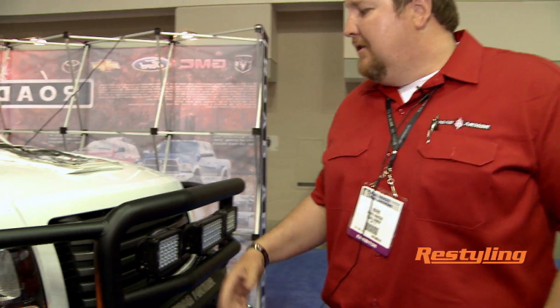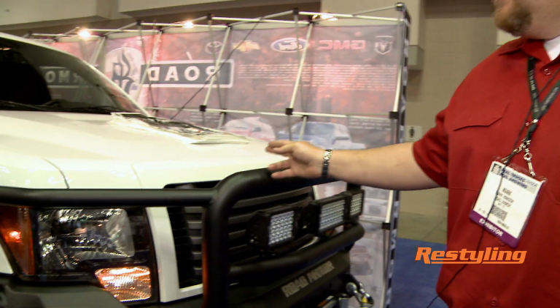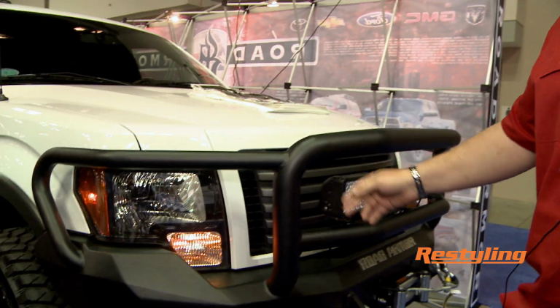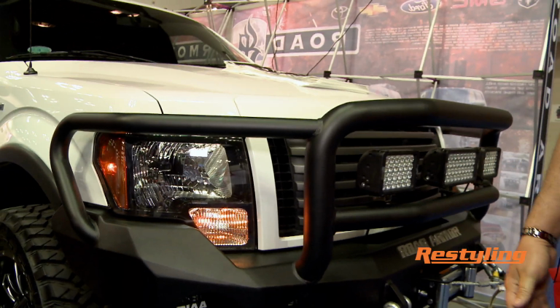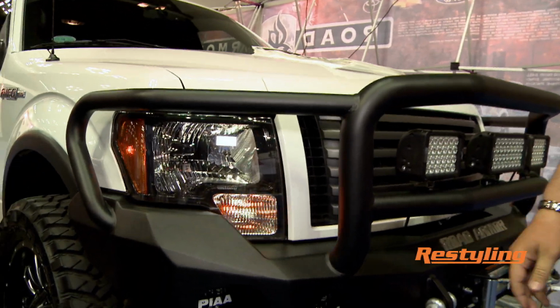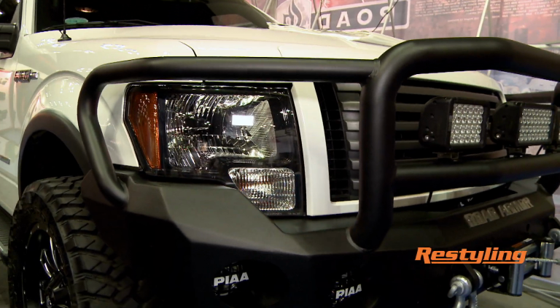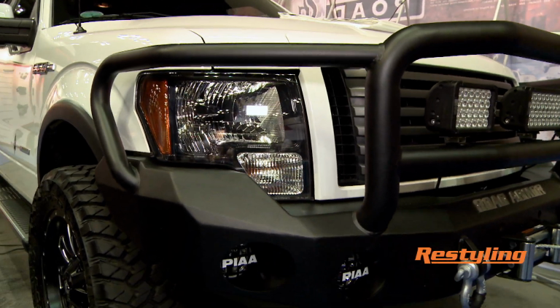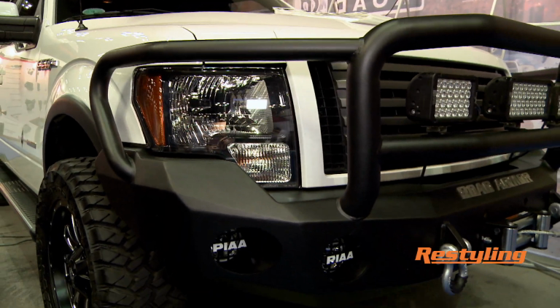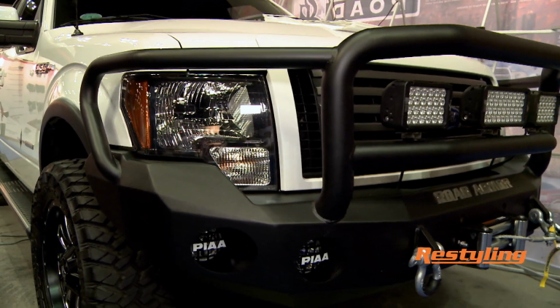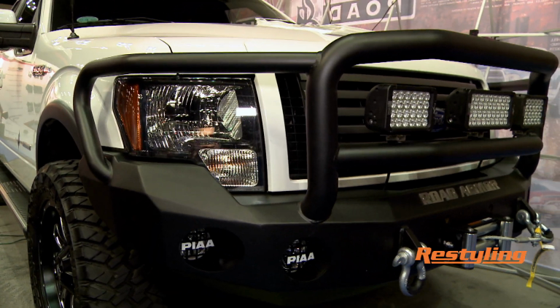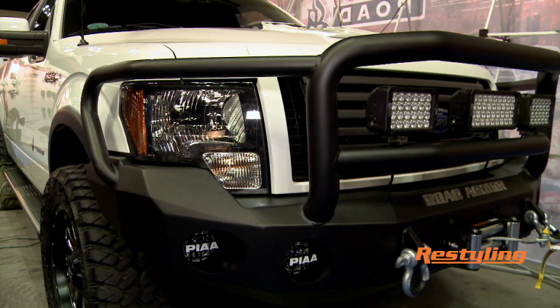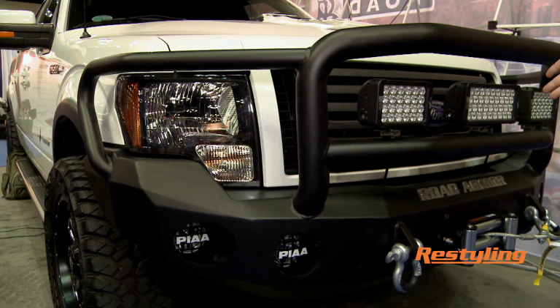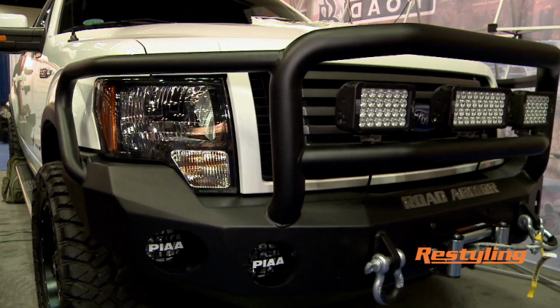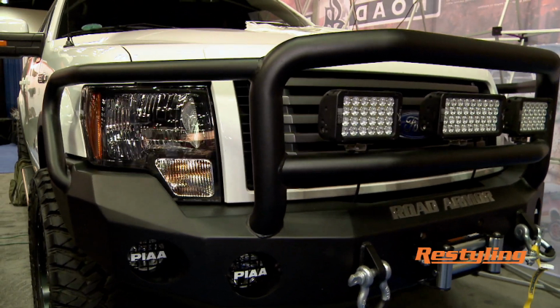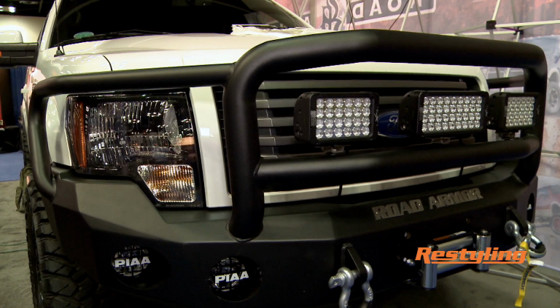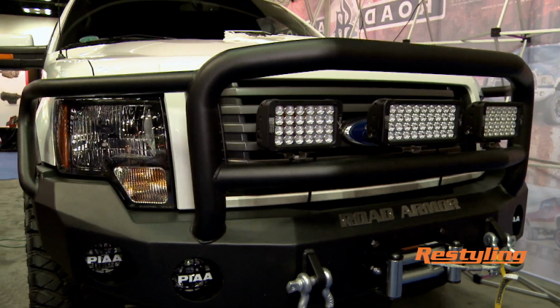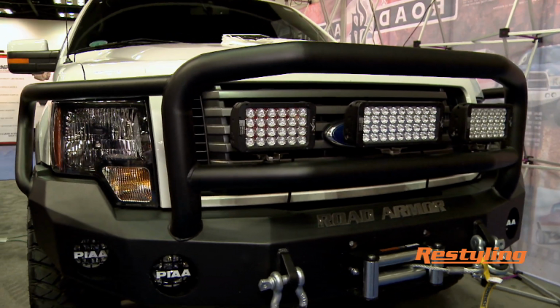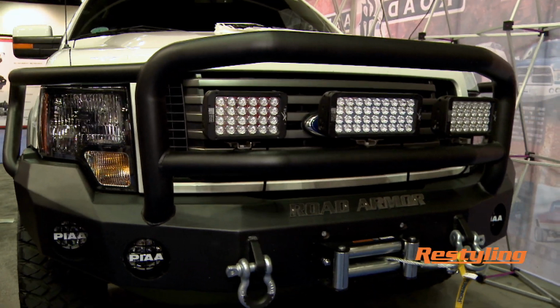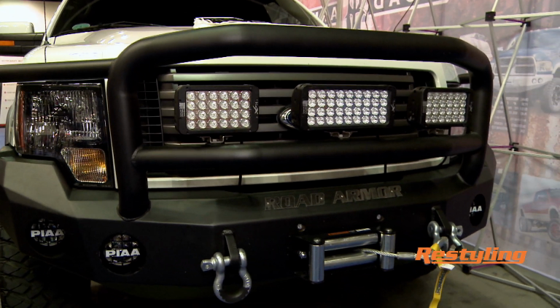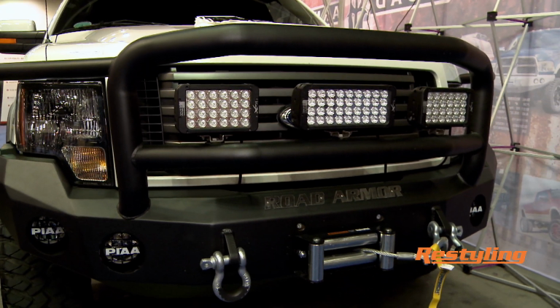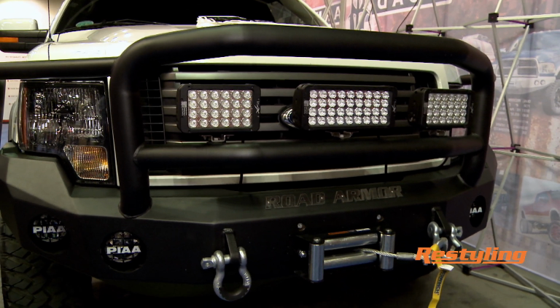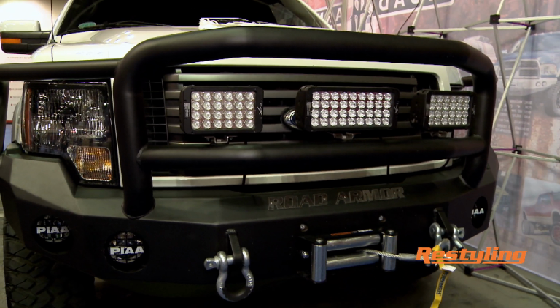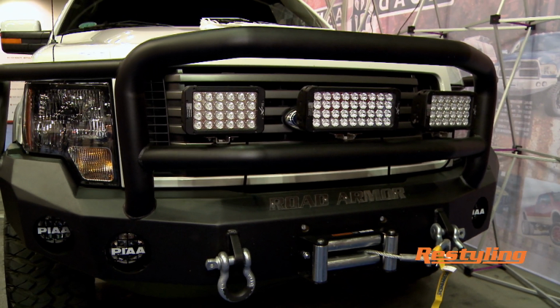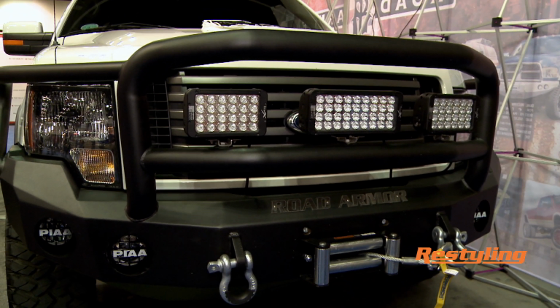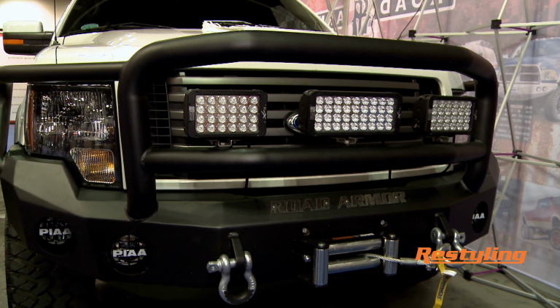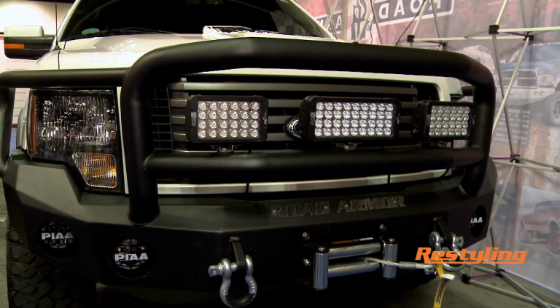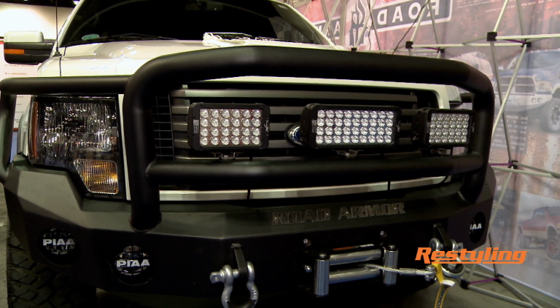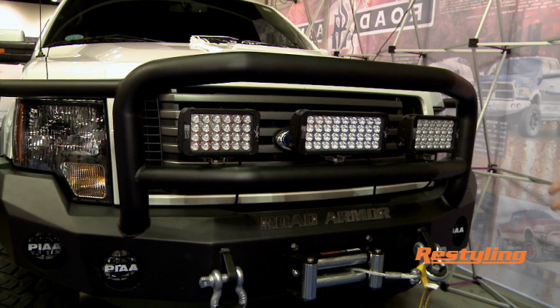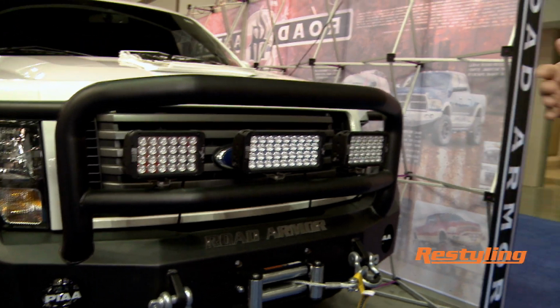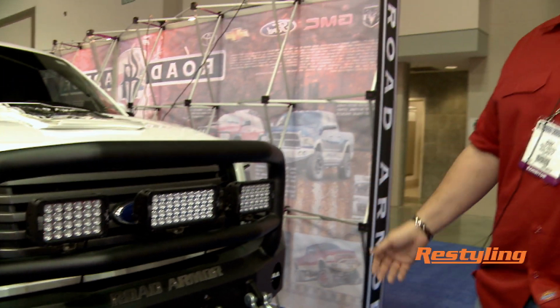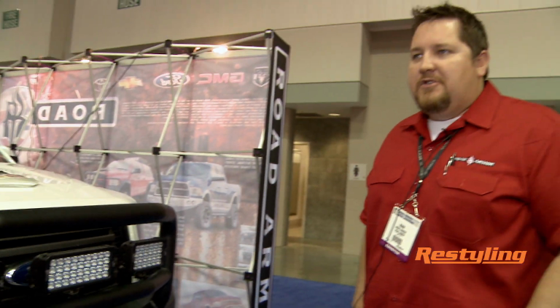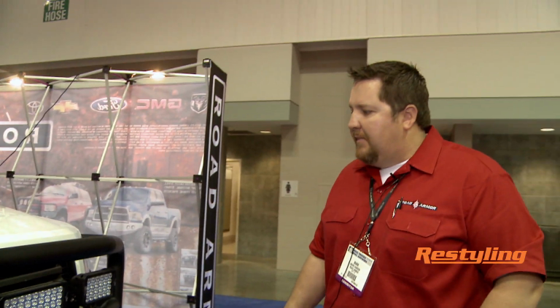This is actually a new production piece for us. It's the 2009 plus F-150. It's EcoBoost compatible — you don't have any cooling issues with the intercooler or anything, so it'll fit any of those model trucks plus any of the 5.0s or those engine models back.